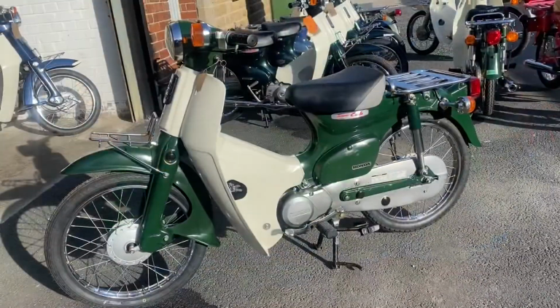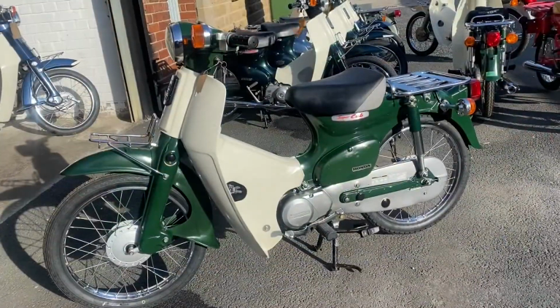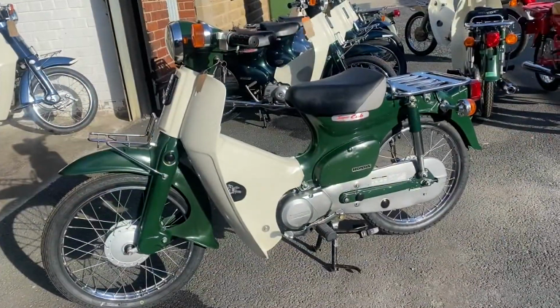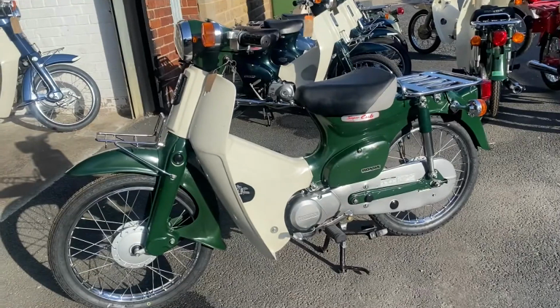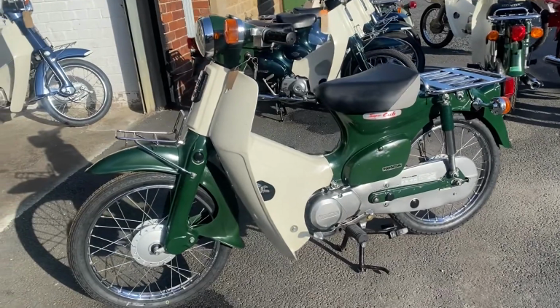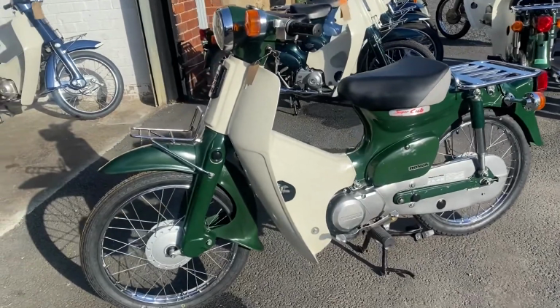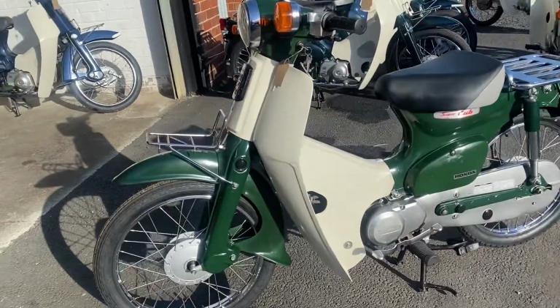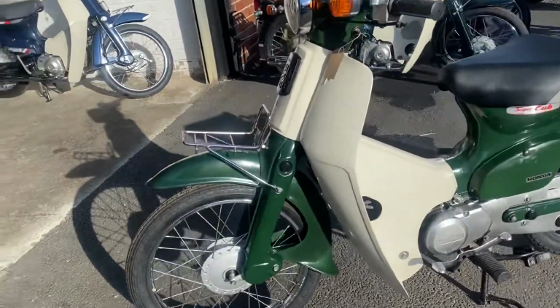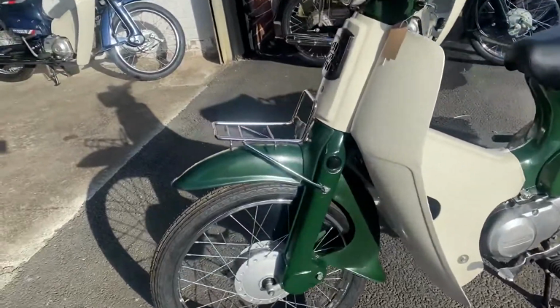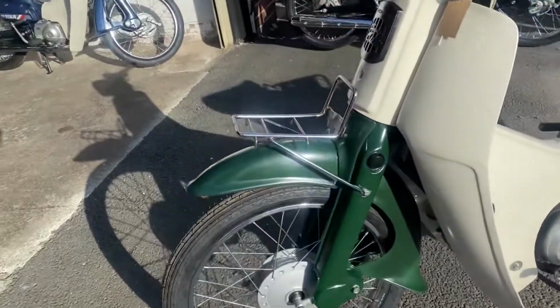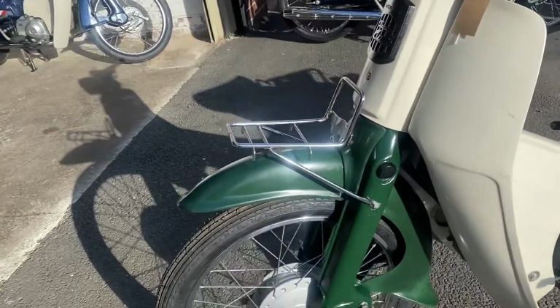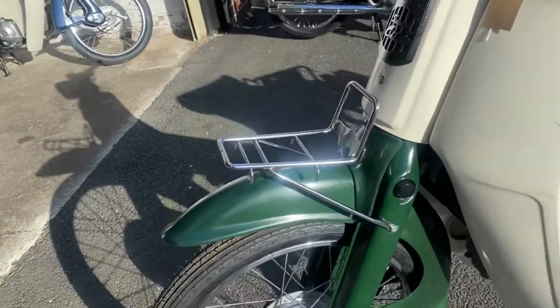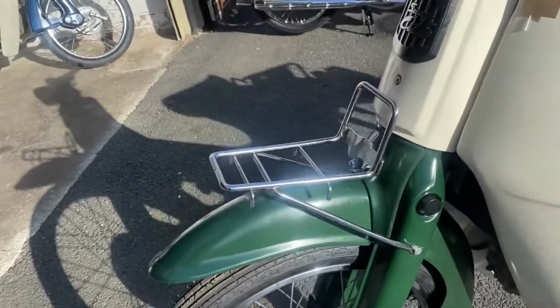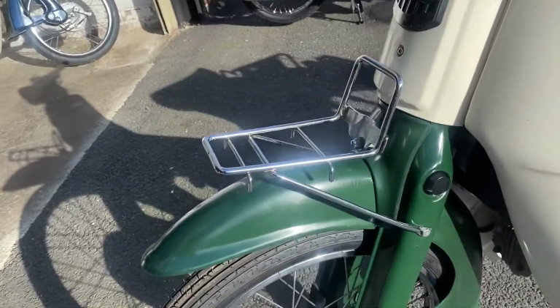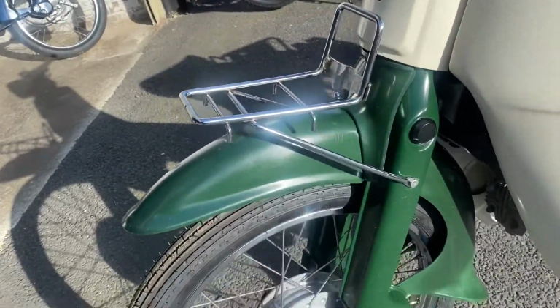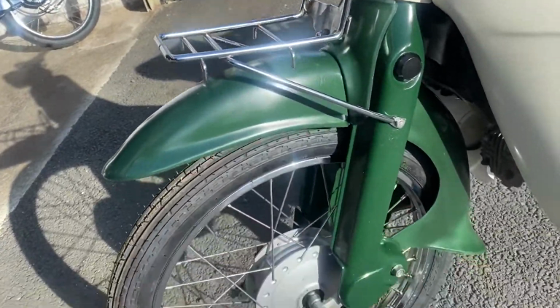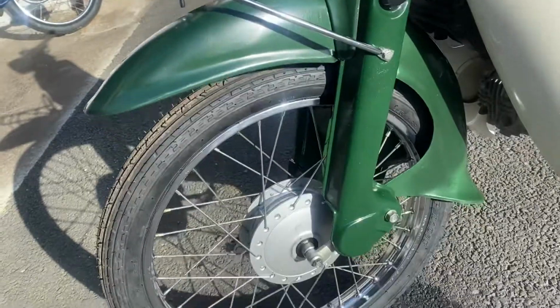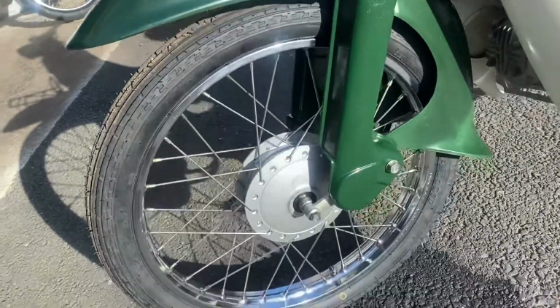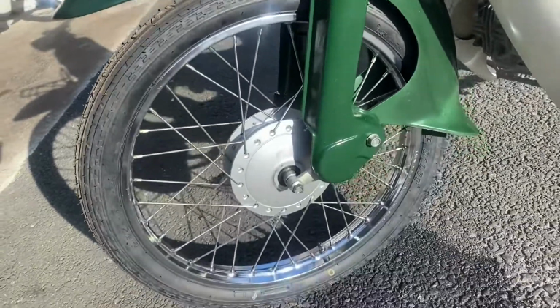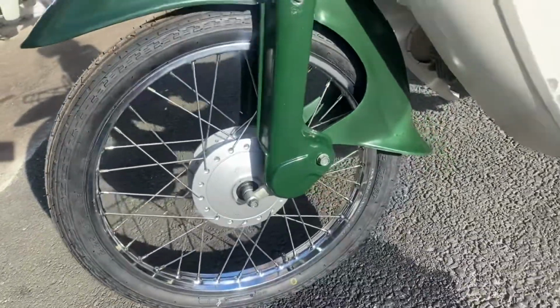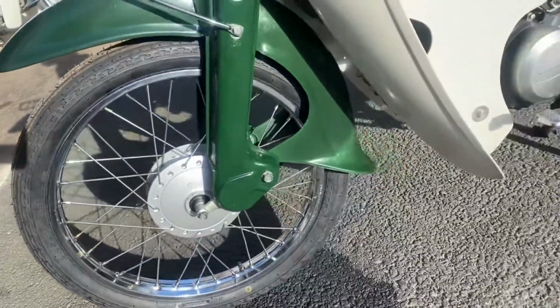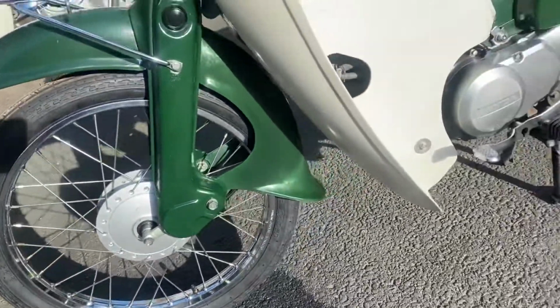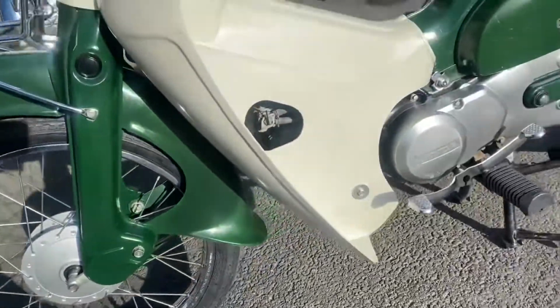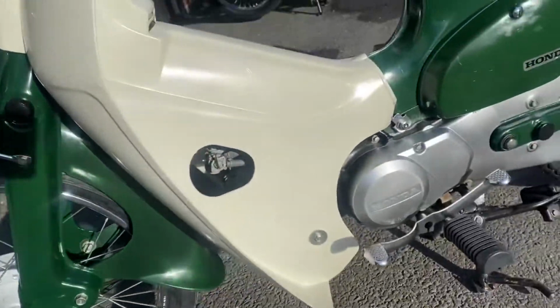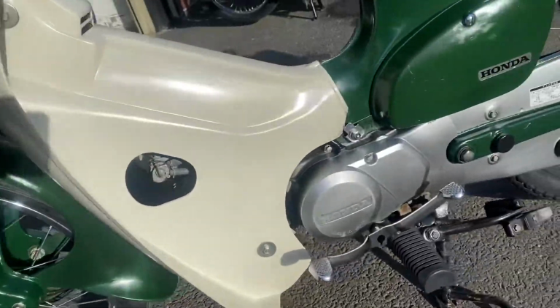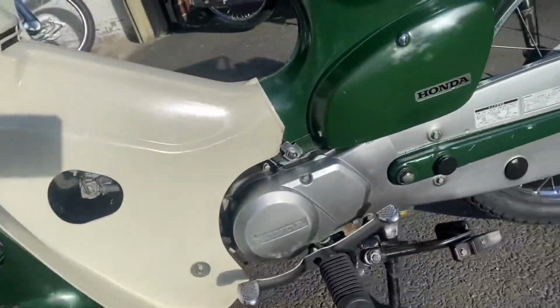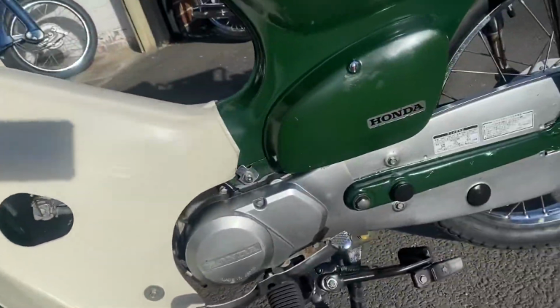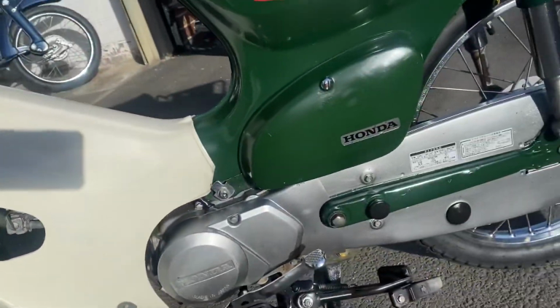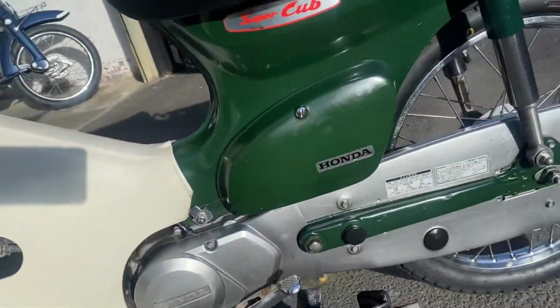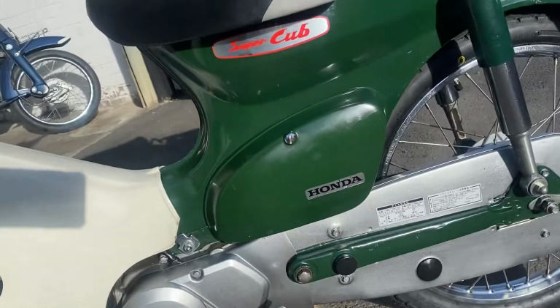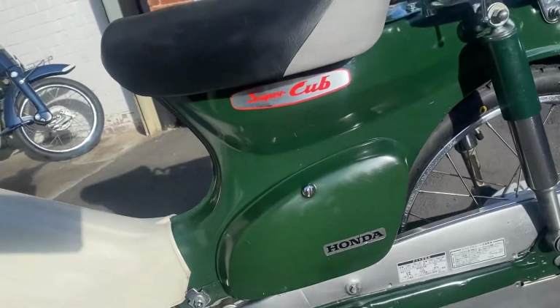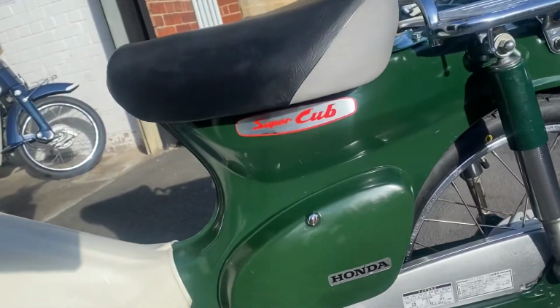And here's the left. You can see the two racks, one front, one rear. Again, just nice and simple — a very very good example.